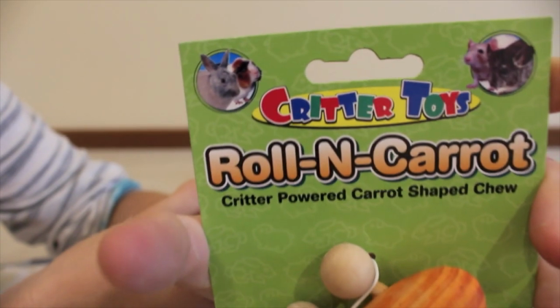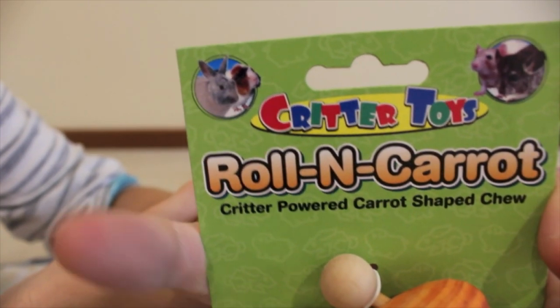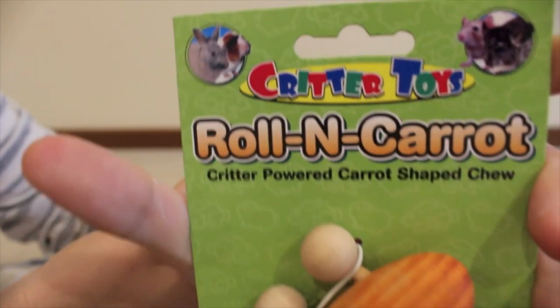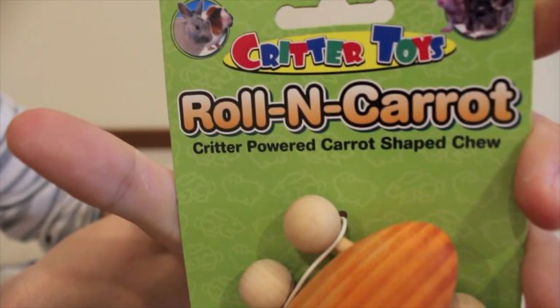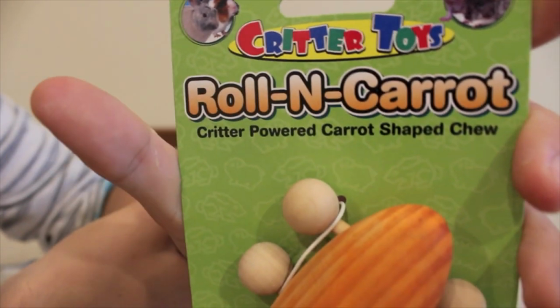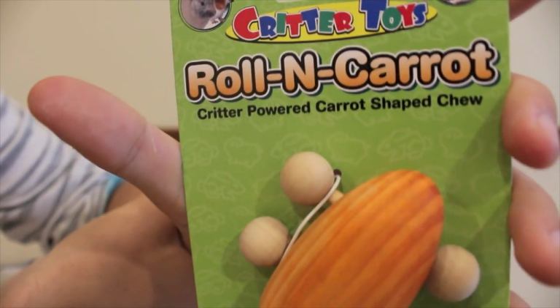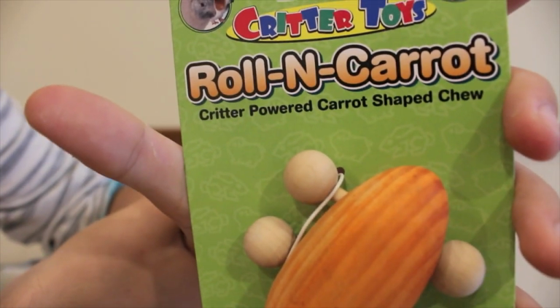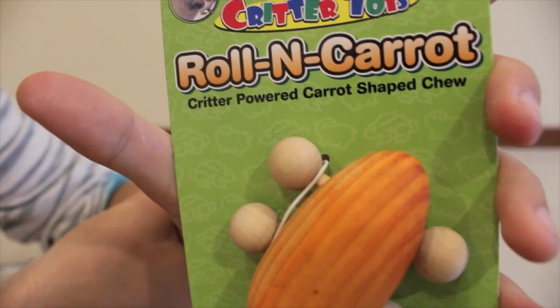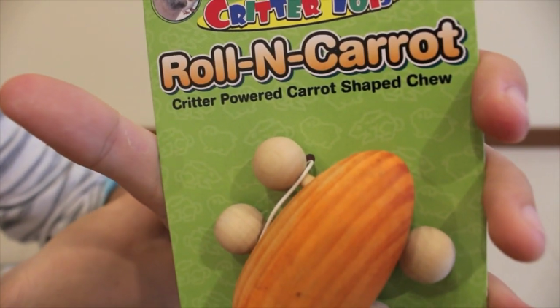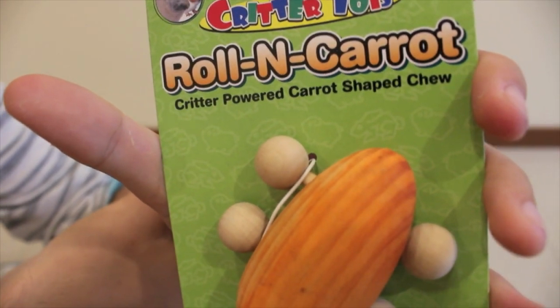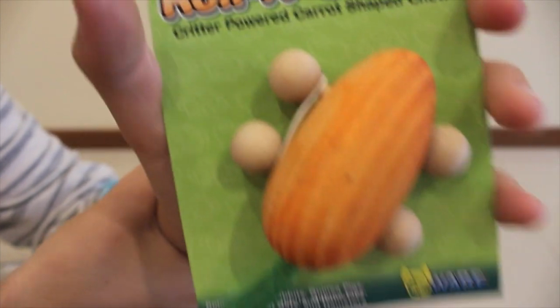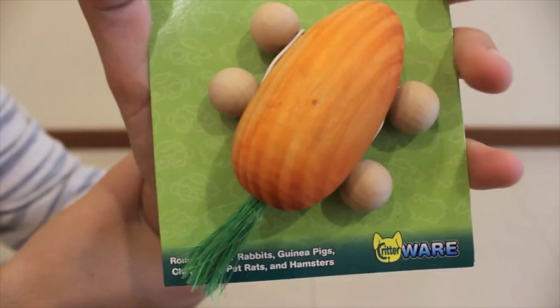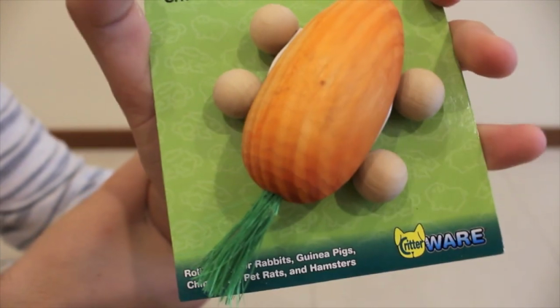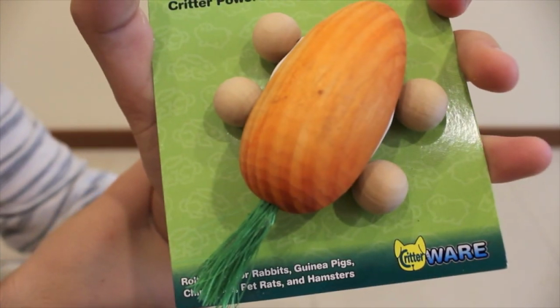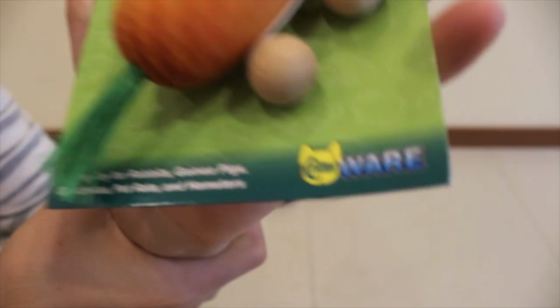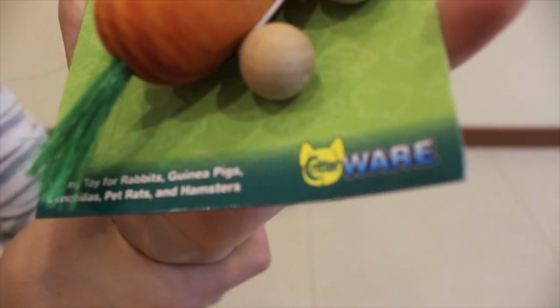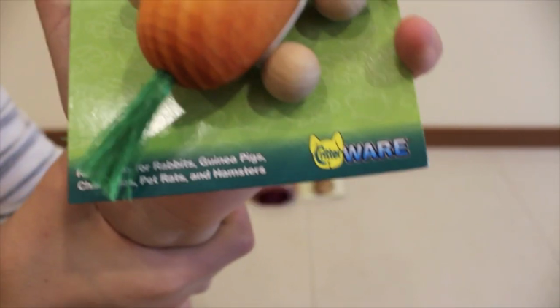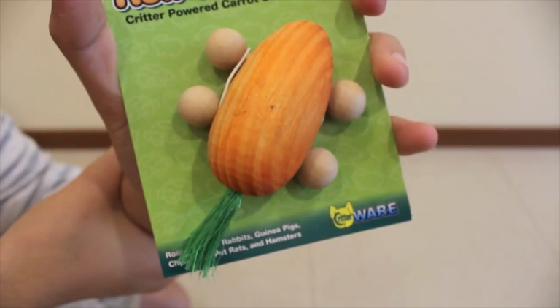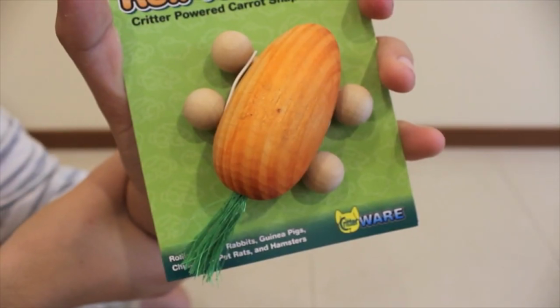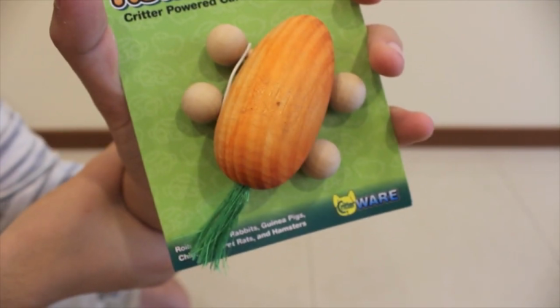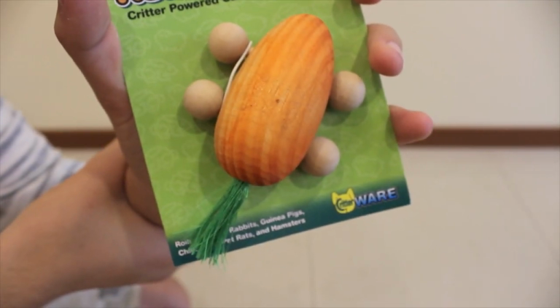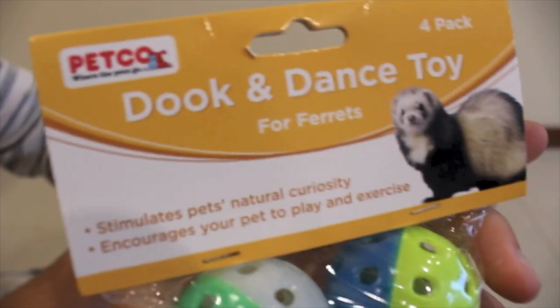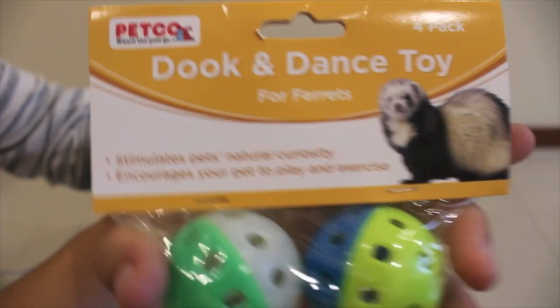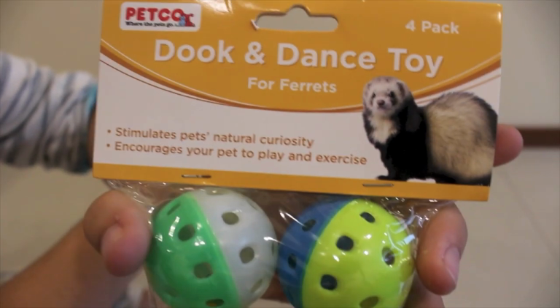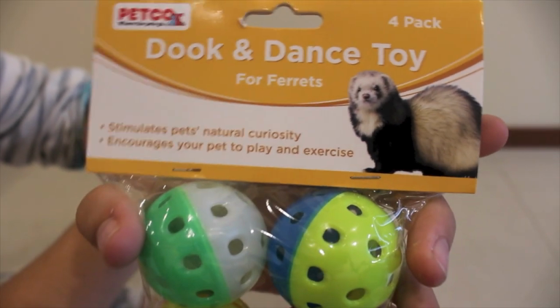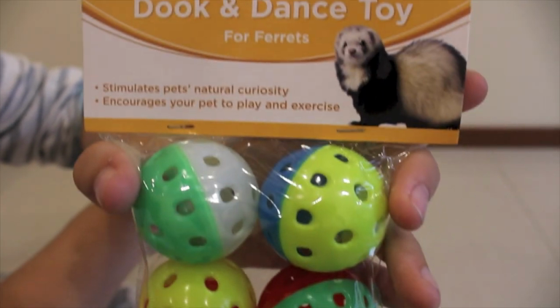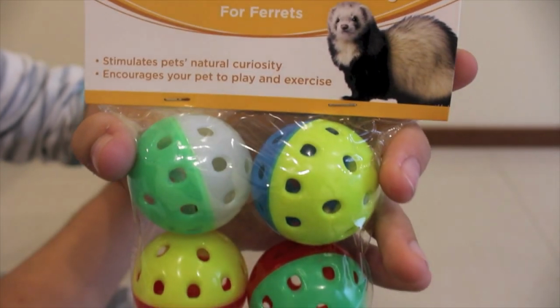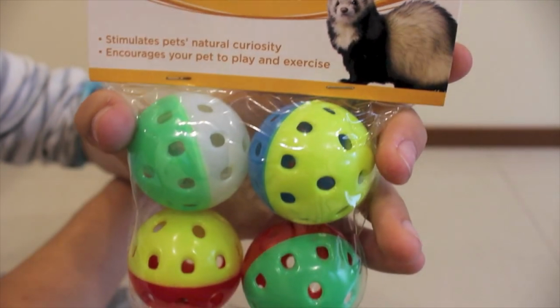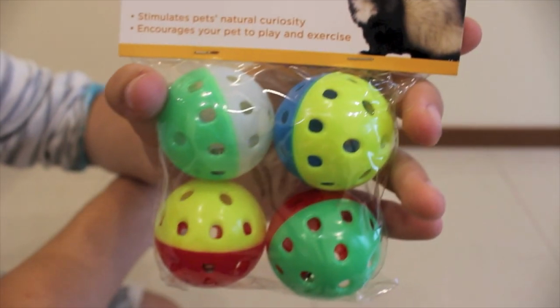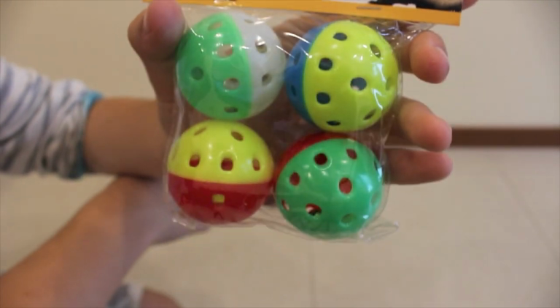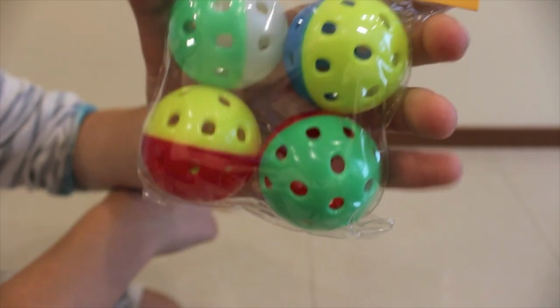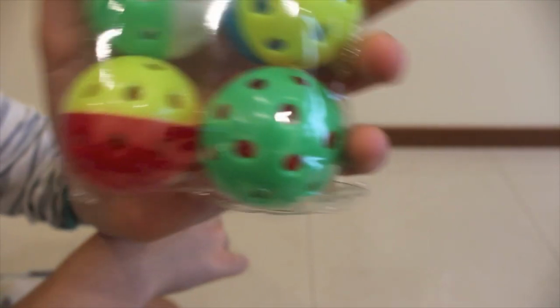Then I got a Critter Toys rolling carrot — a critter-powered carrot-shaped chew. This is what it looks like. It's by Ware and it was $3.99.